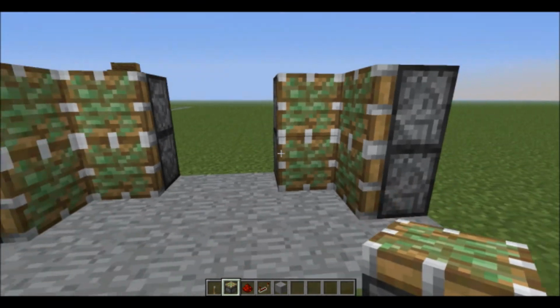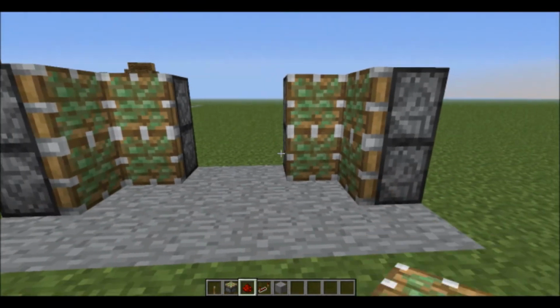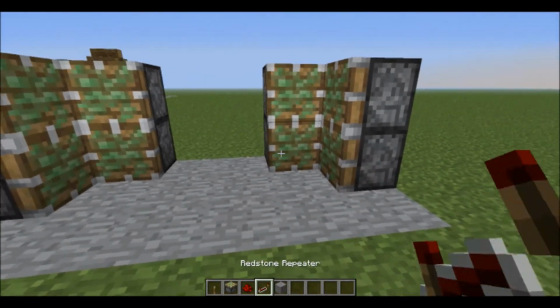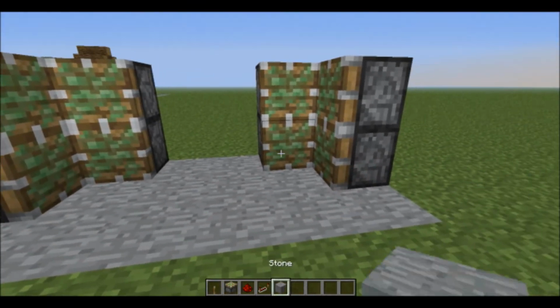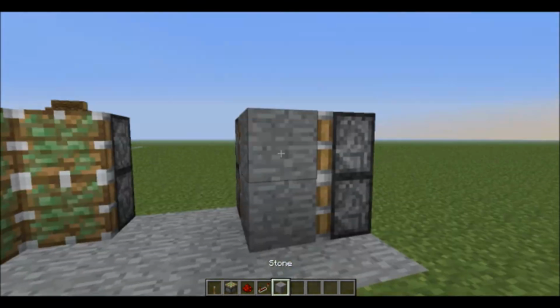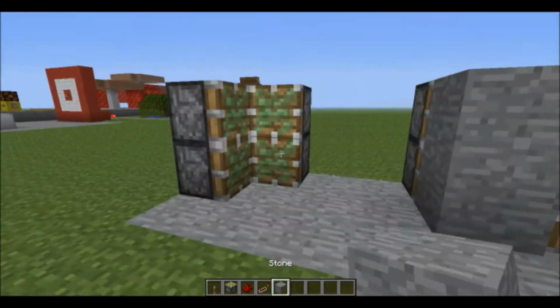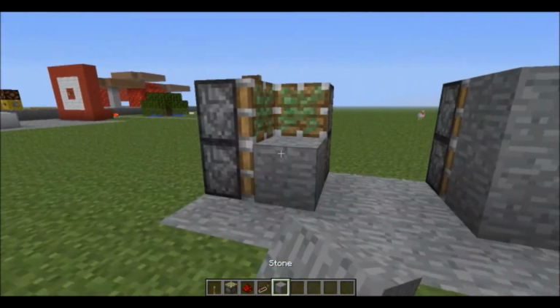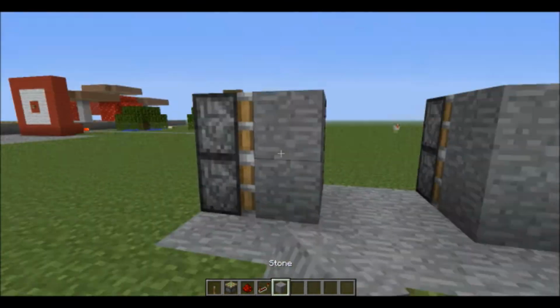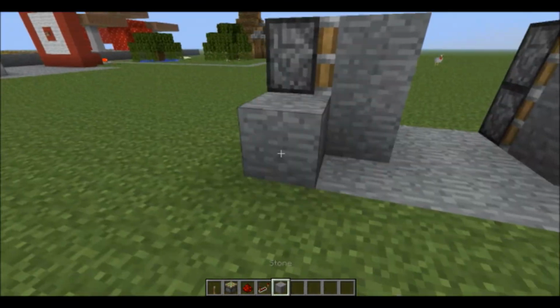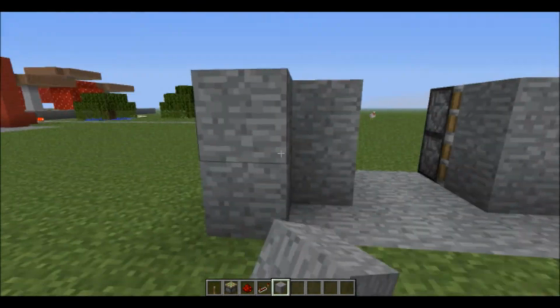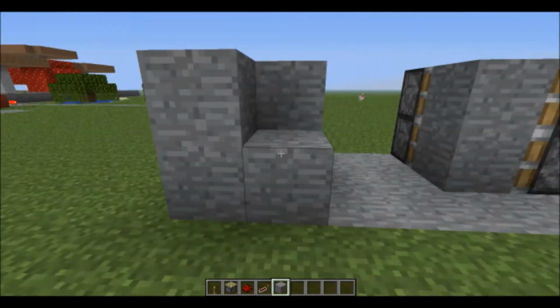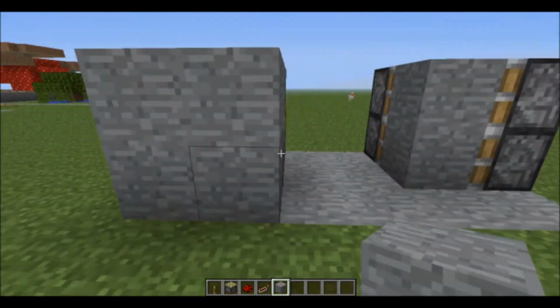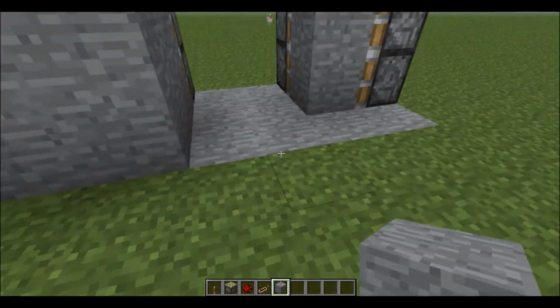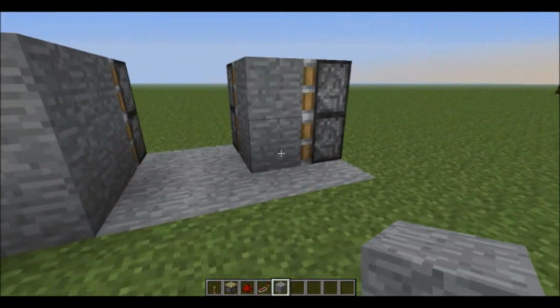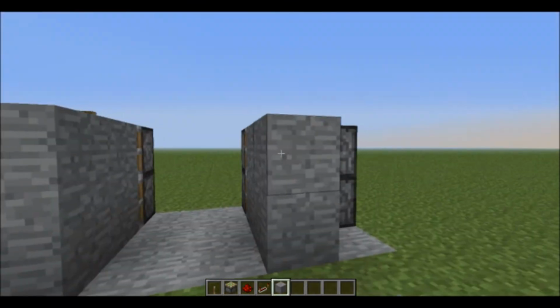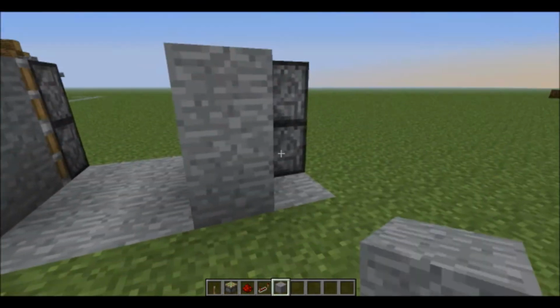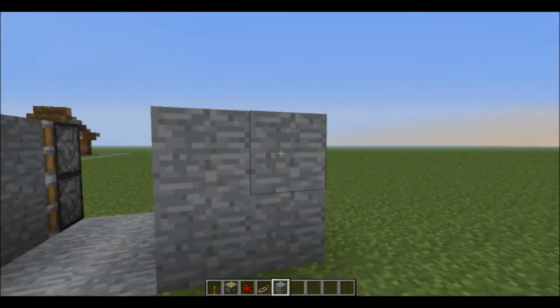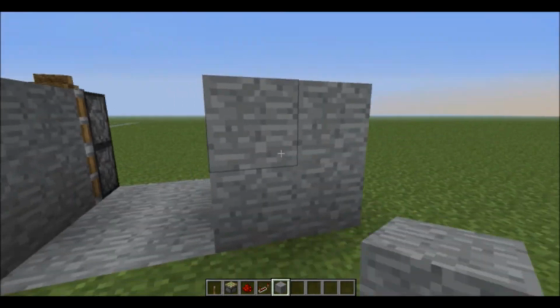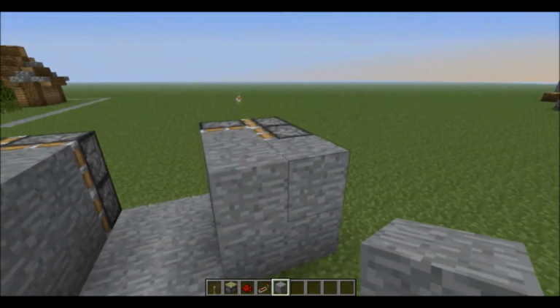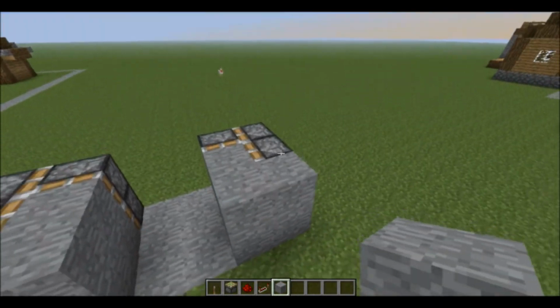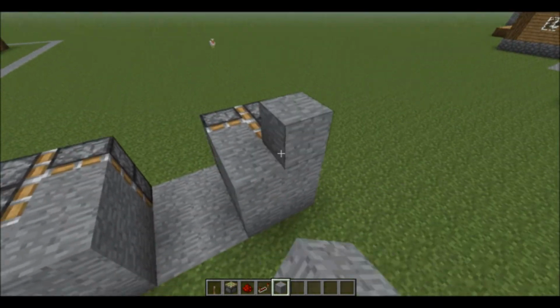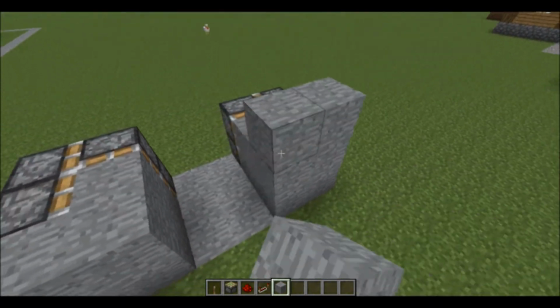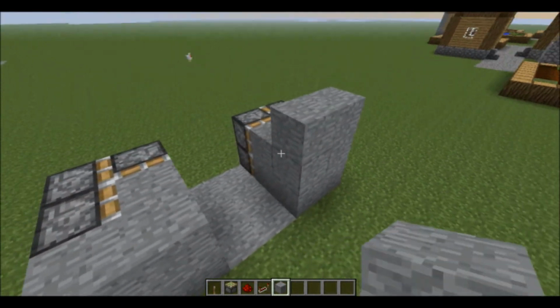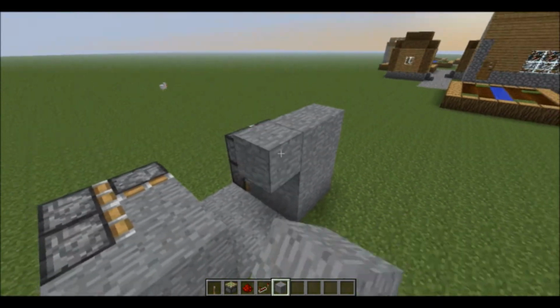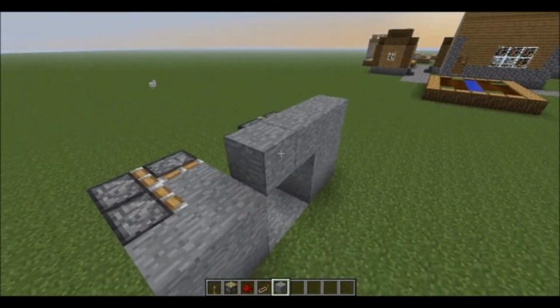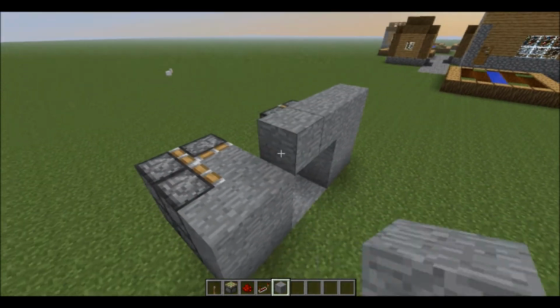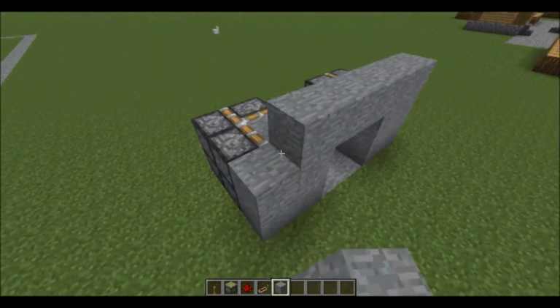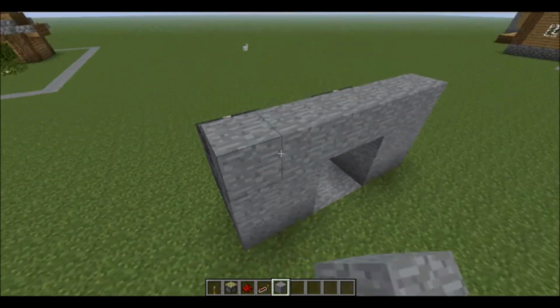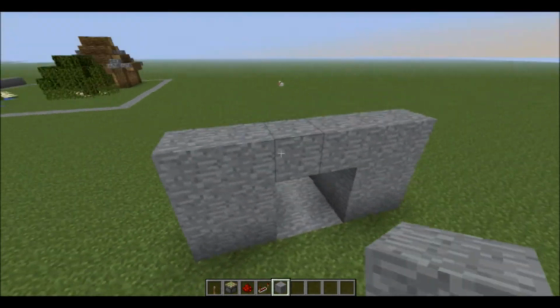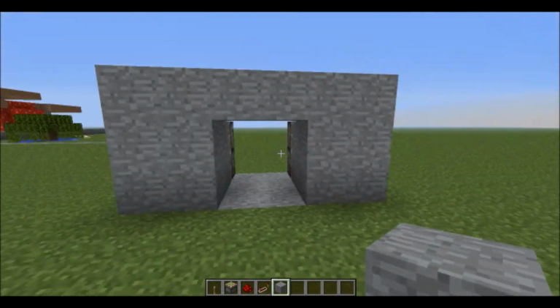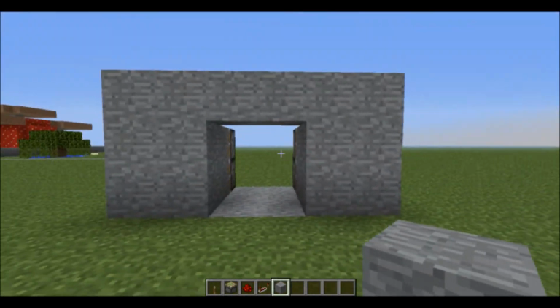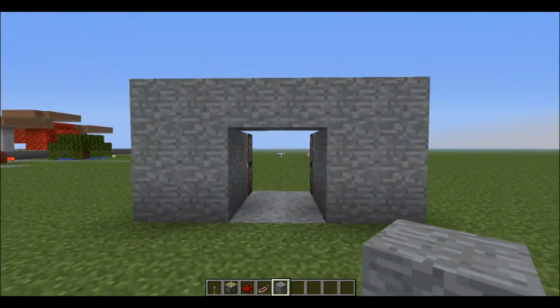Just like that, and we put our stone in. Now we can just cover up the pistons like so. This is what it'll look like — this is what our door will look like when it's open.